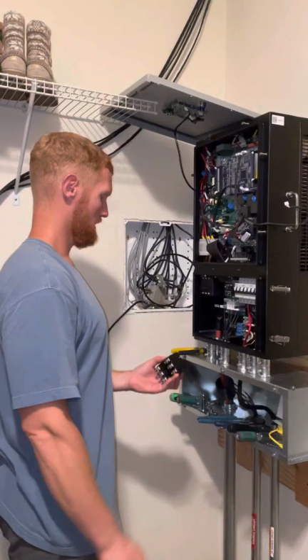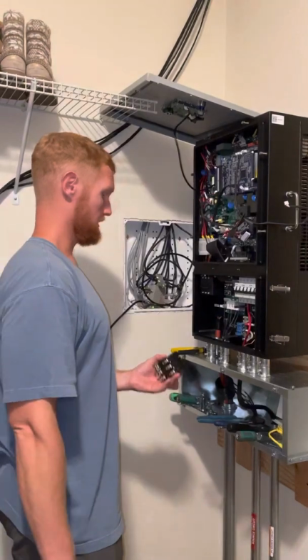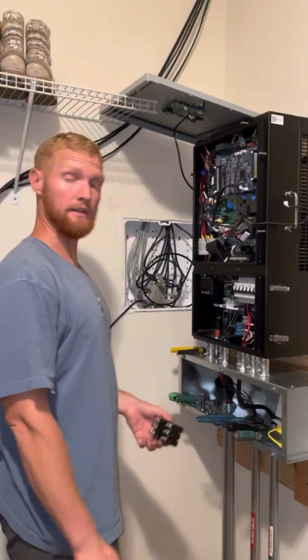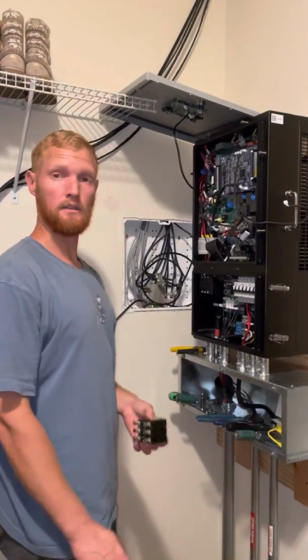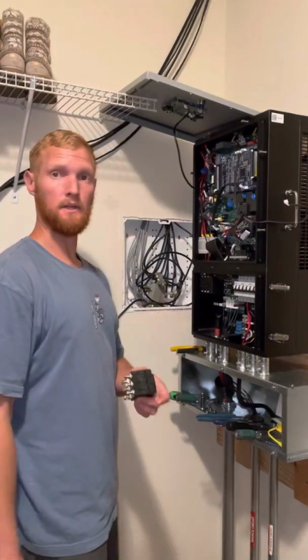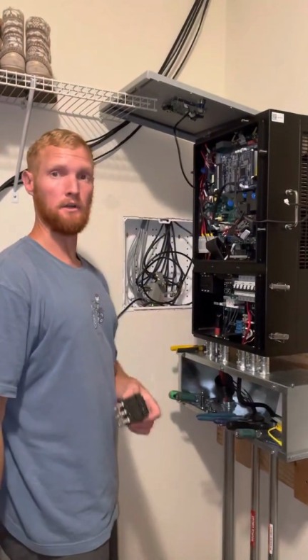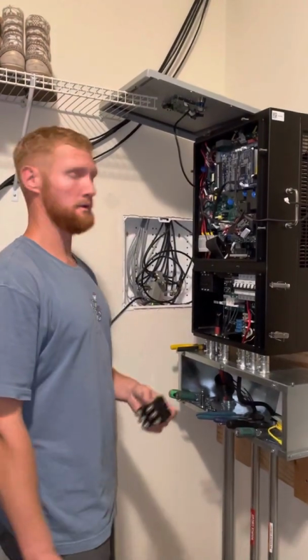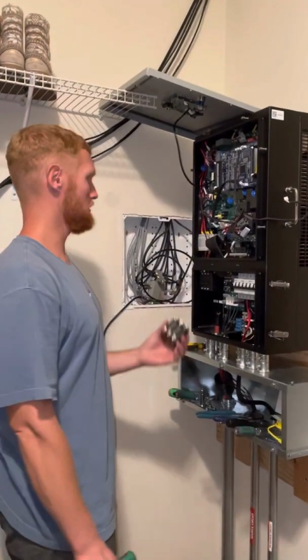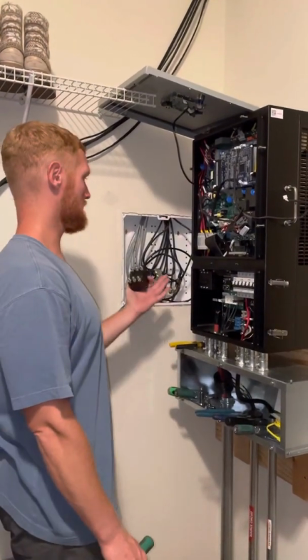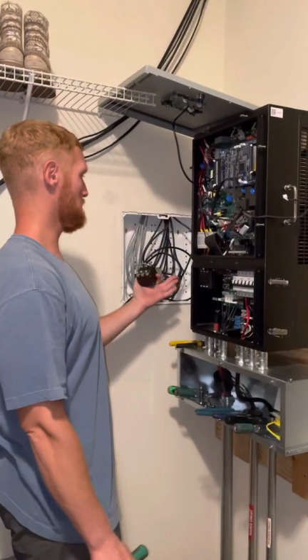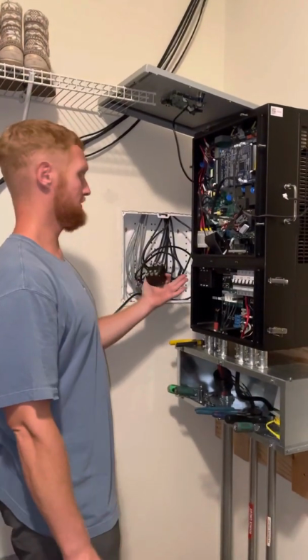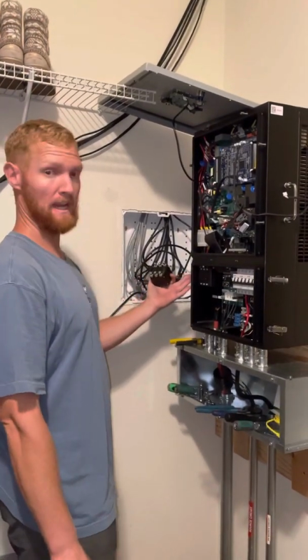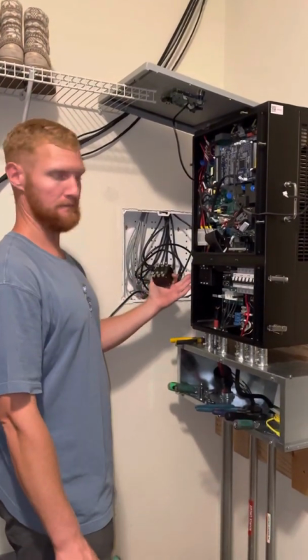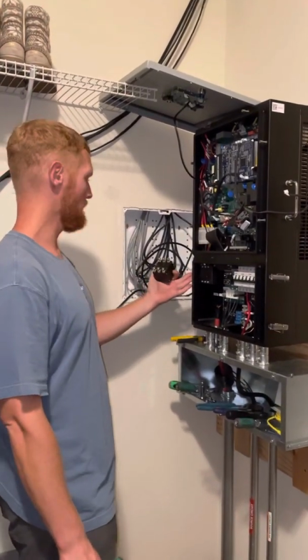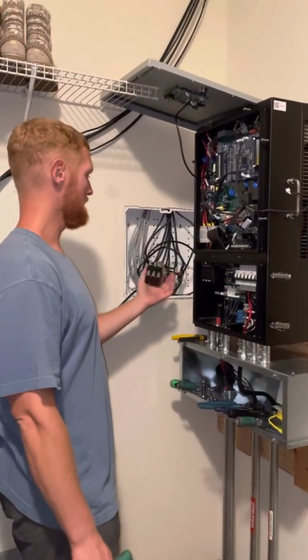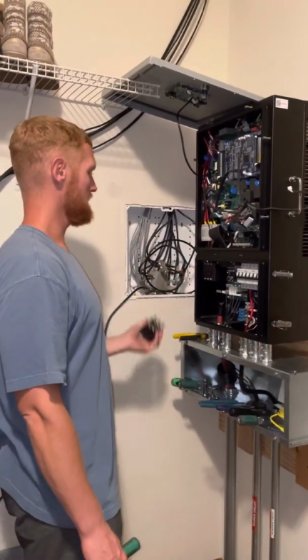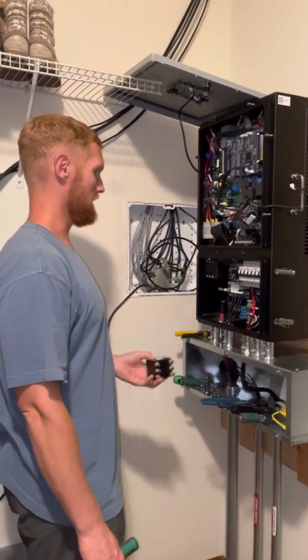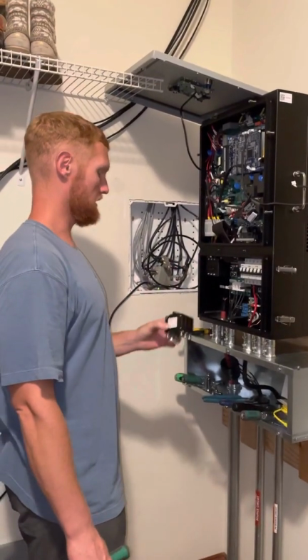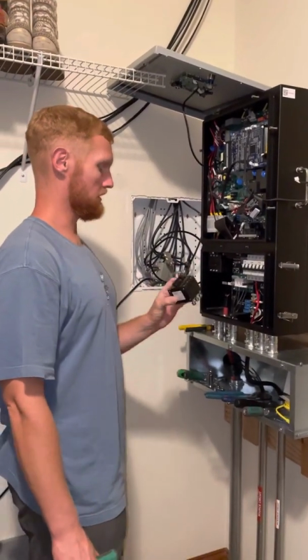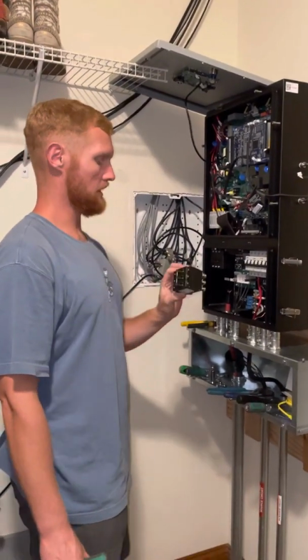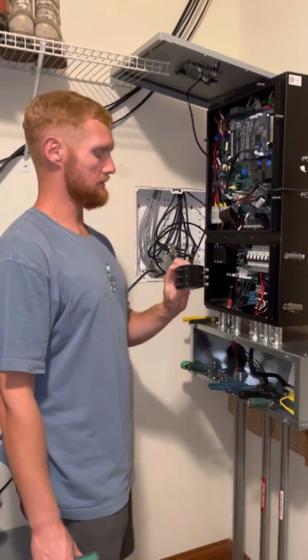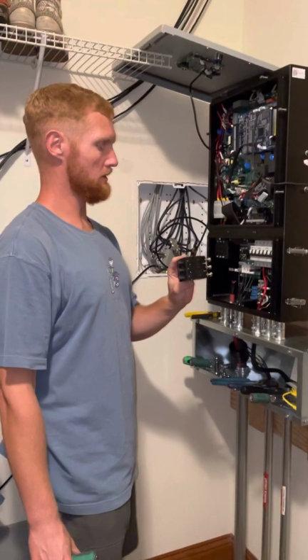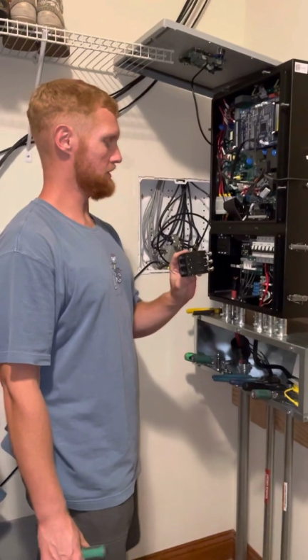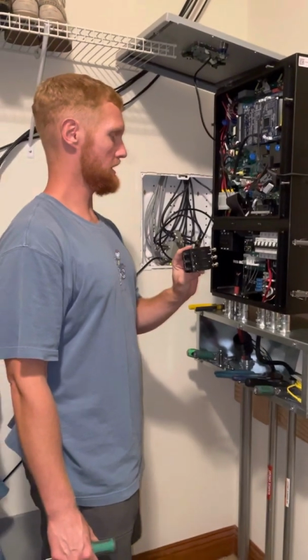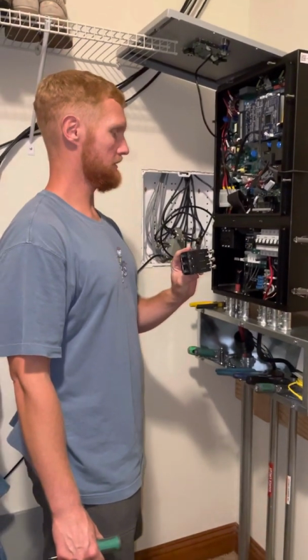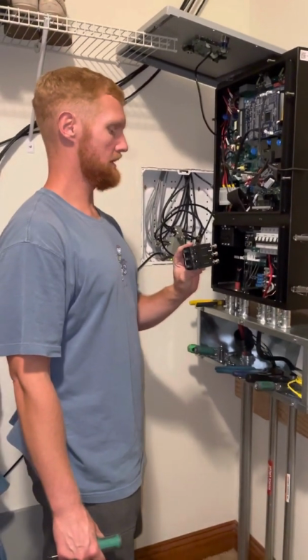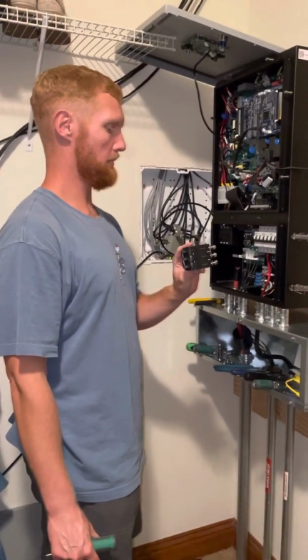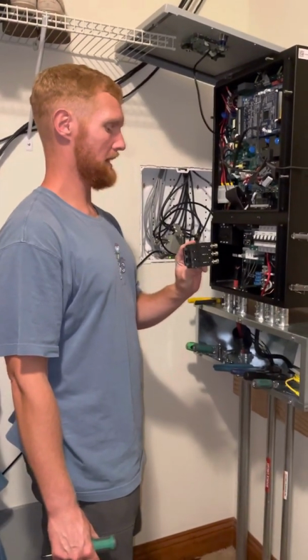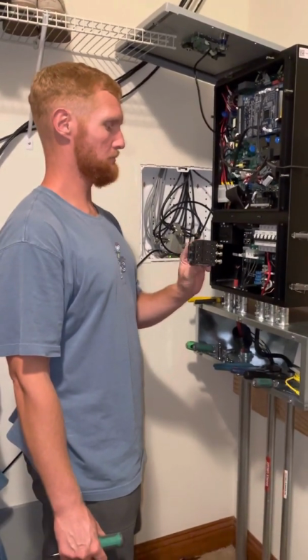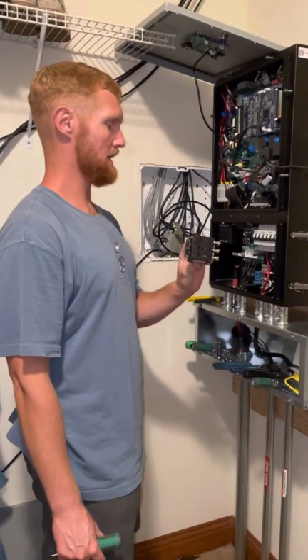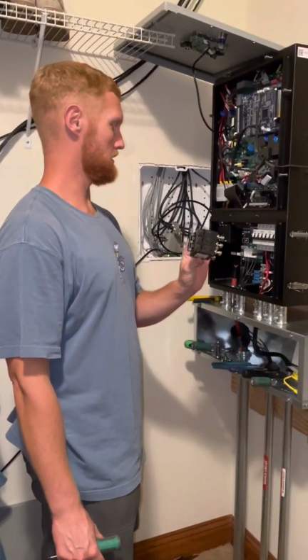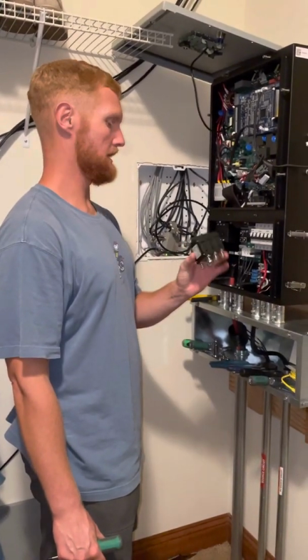Here we are with a Solark 12k and we're going to be changing out the battery breaker today.